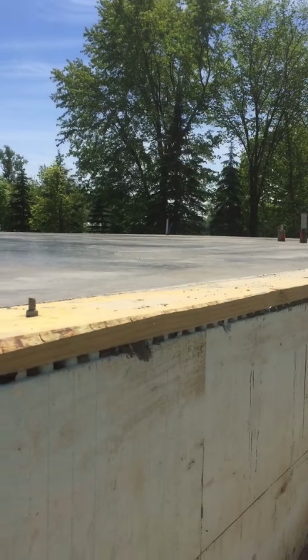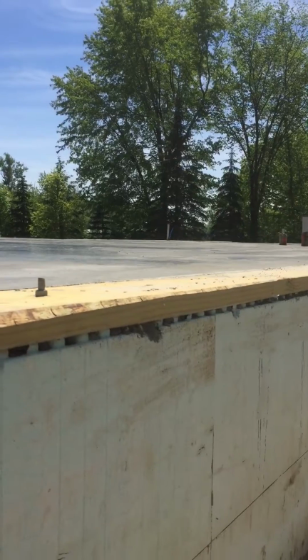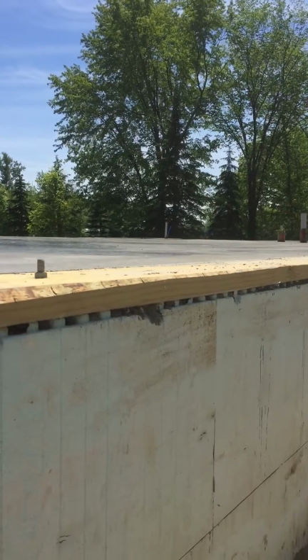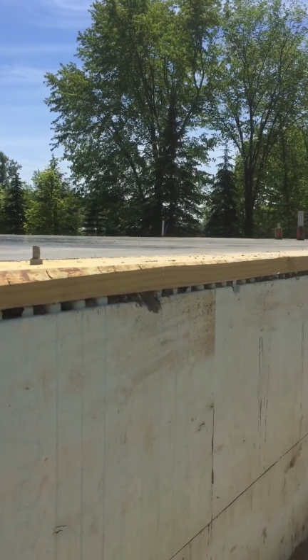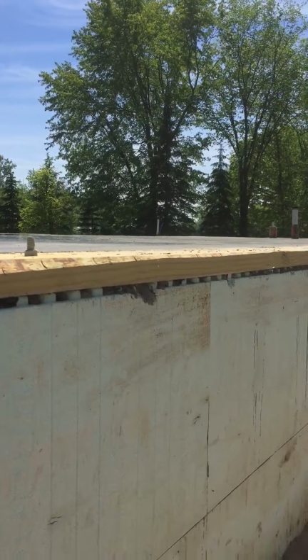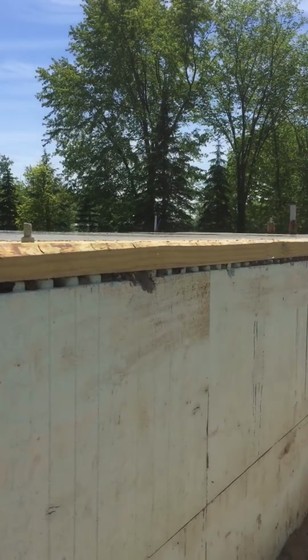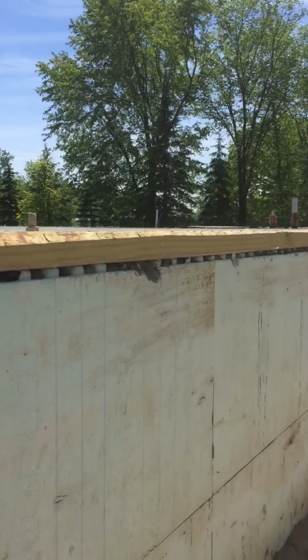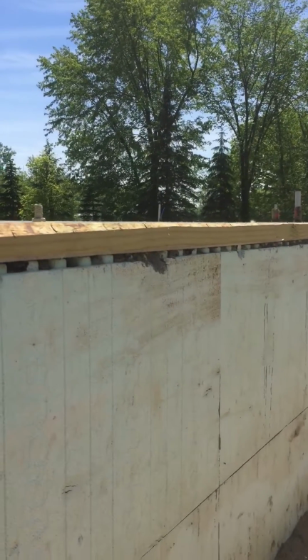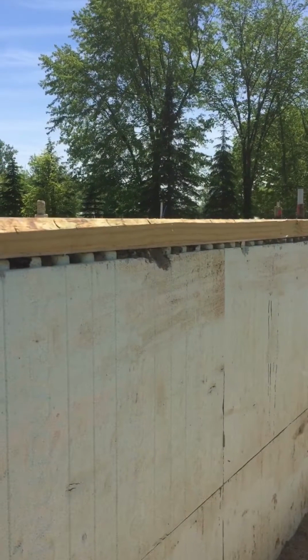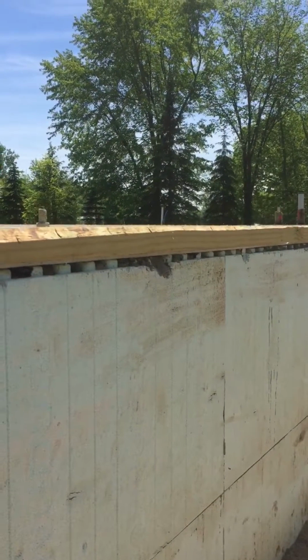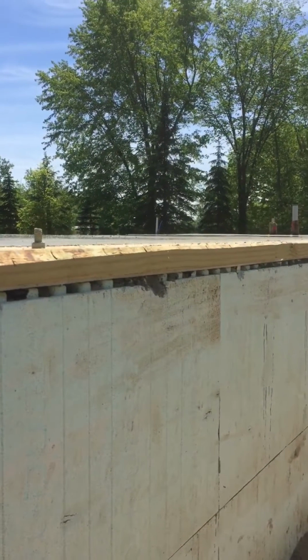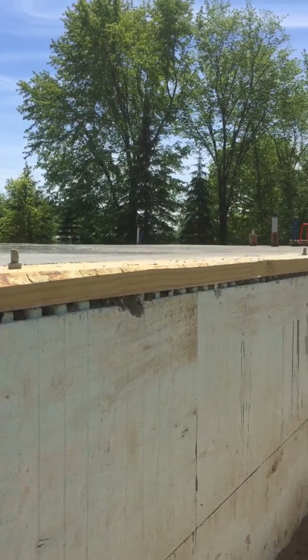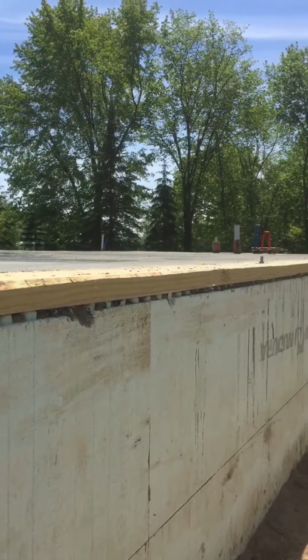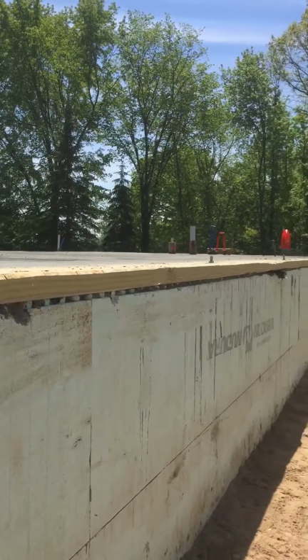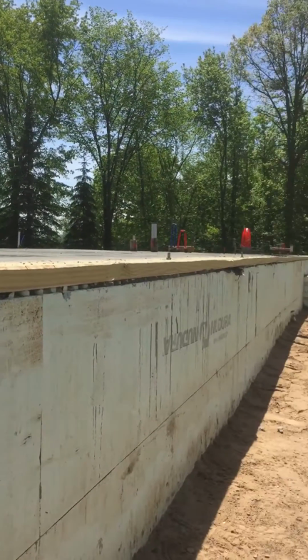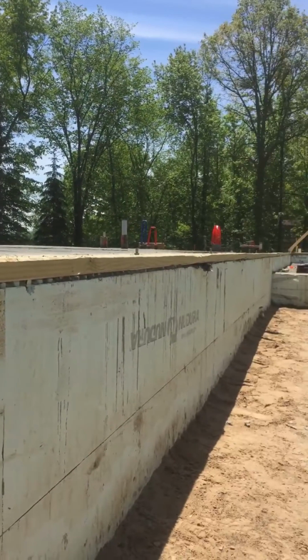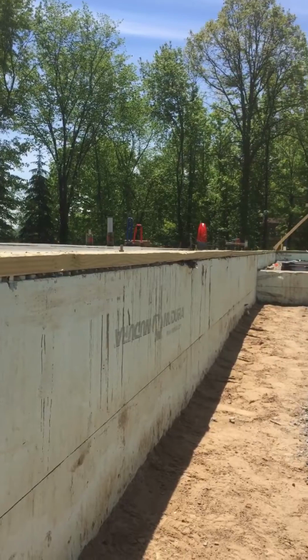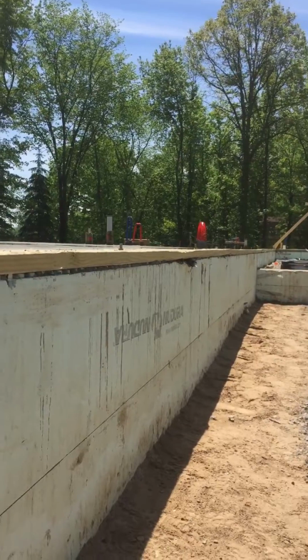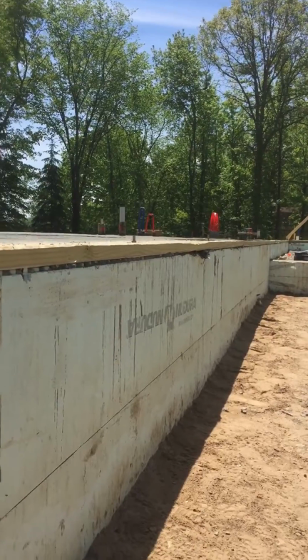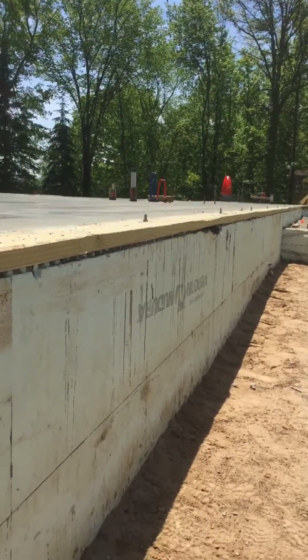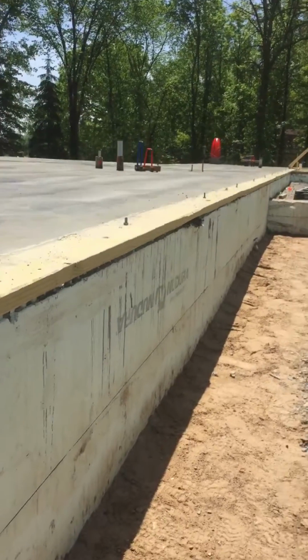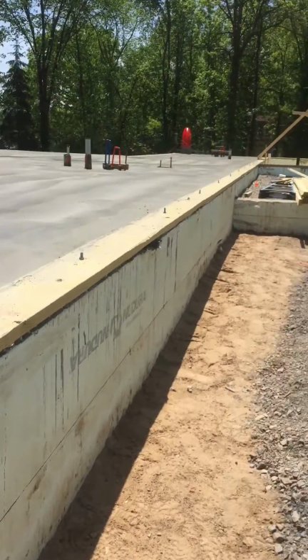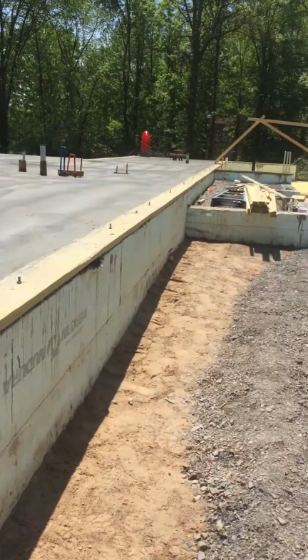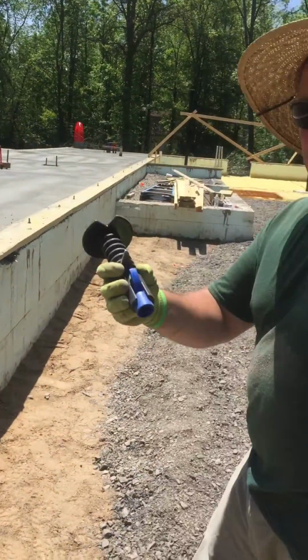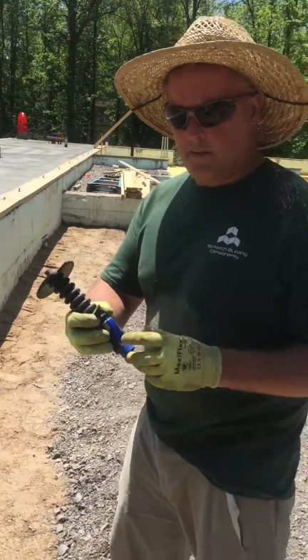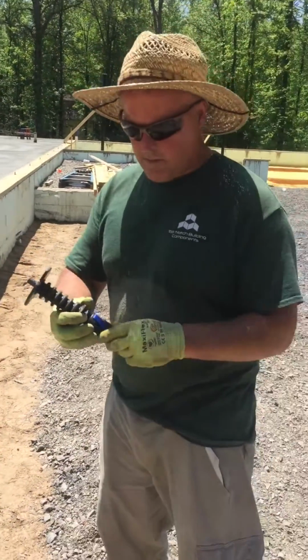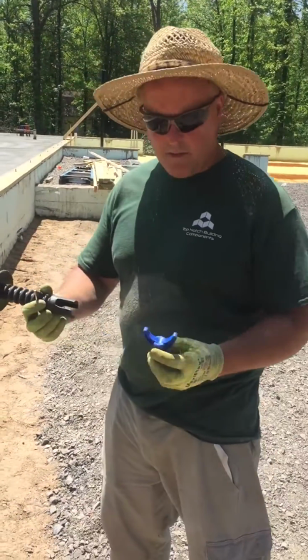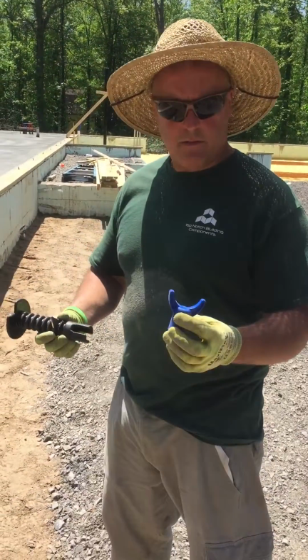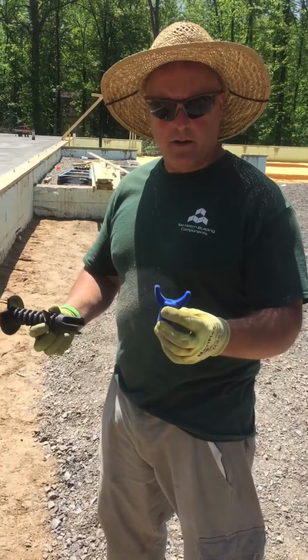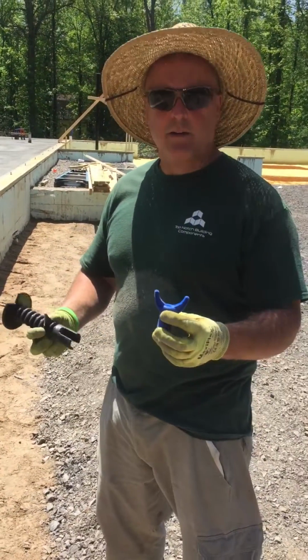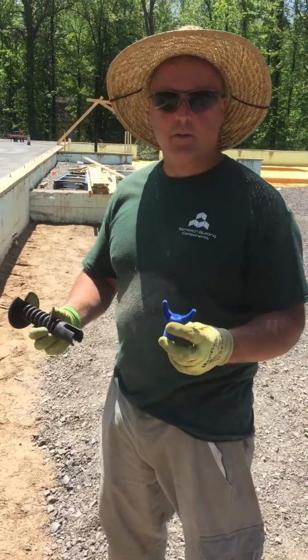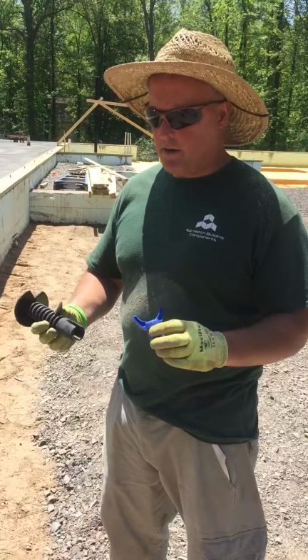Get down there and show them how flat the floor looks — it's about real flat. Pretty nice. I just wanted to show these little screed chairs because they work really good.